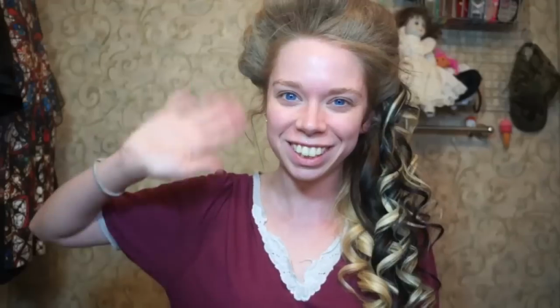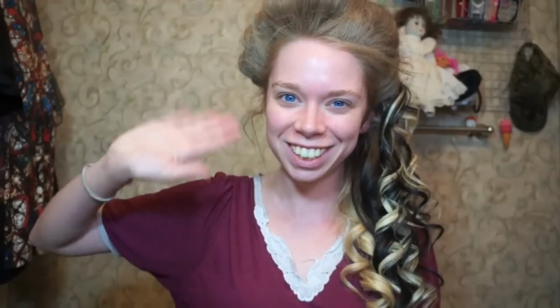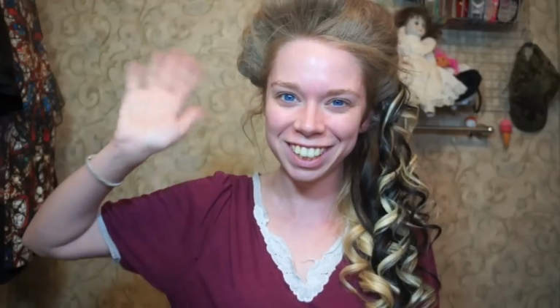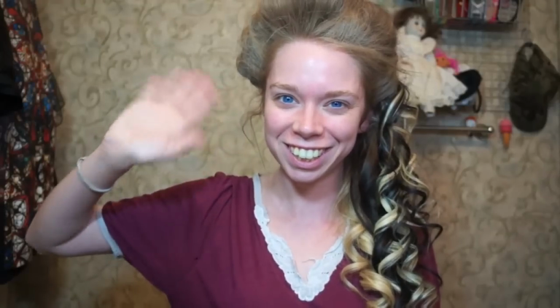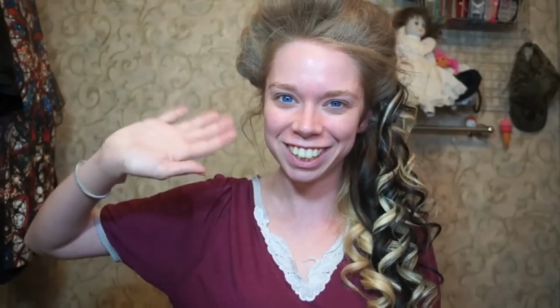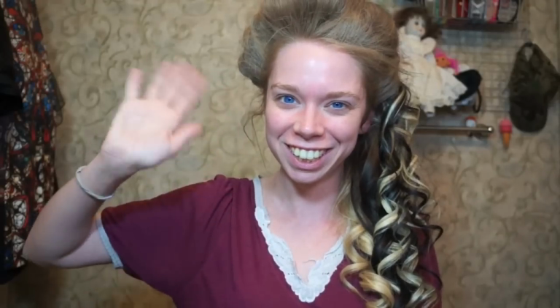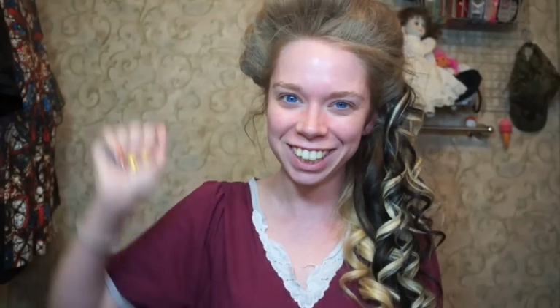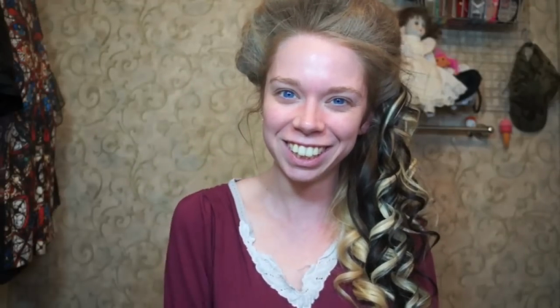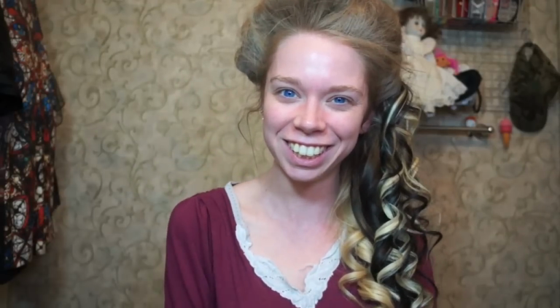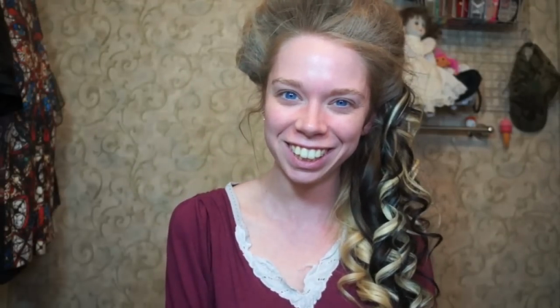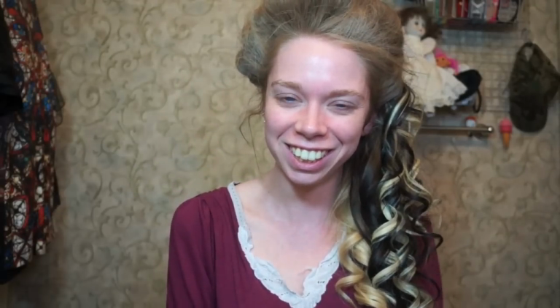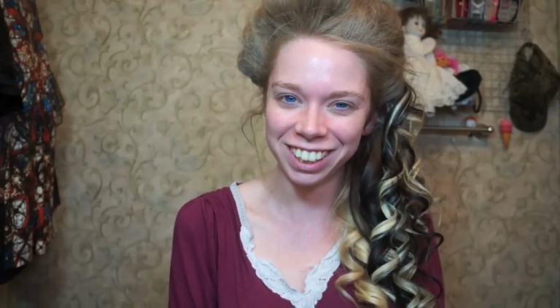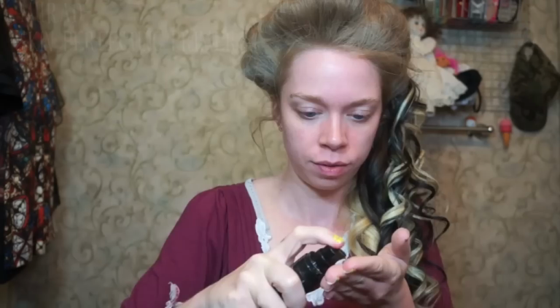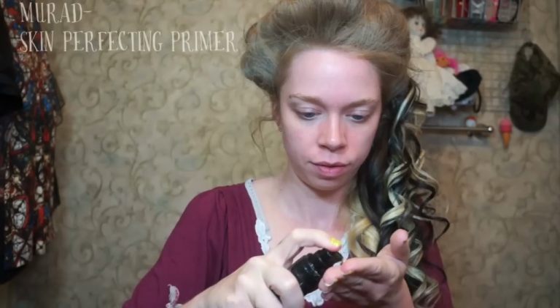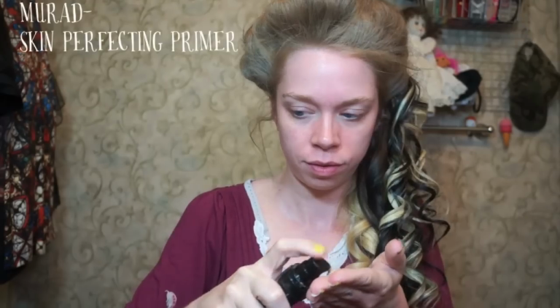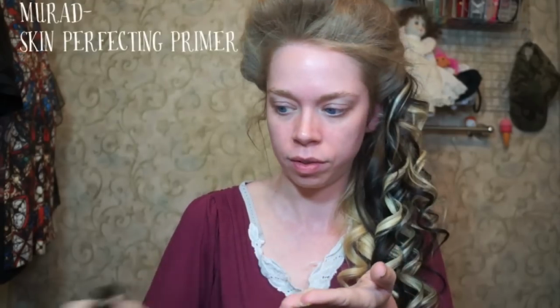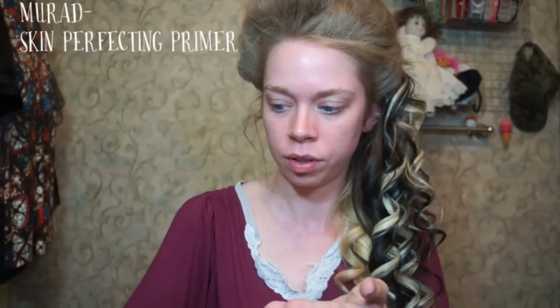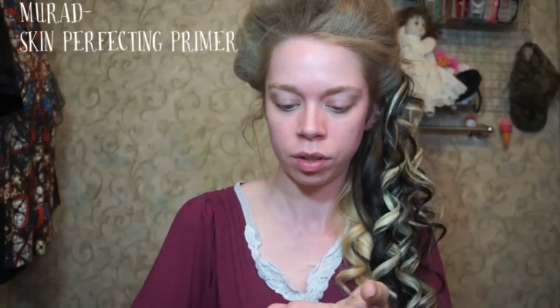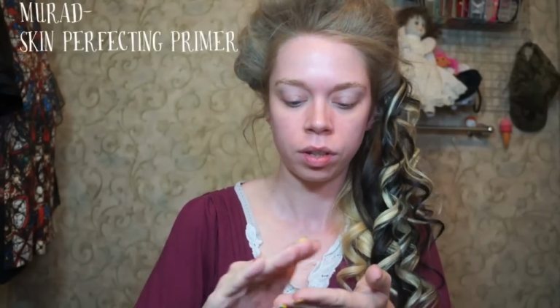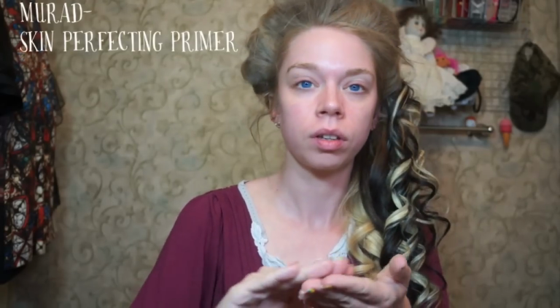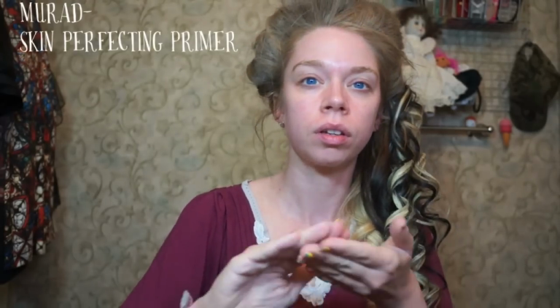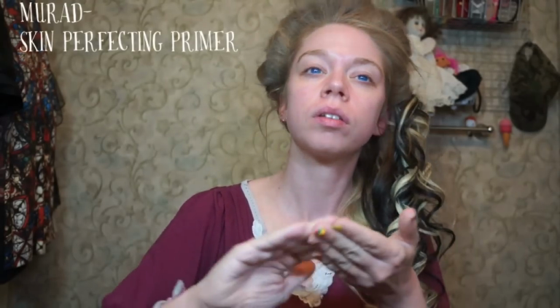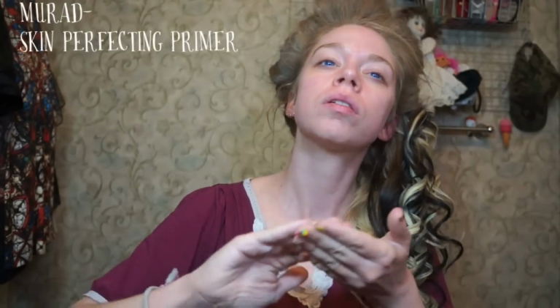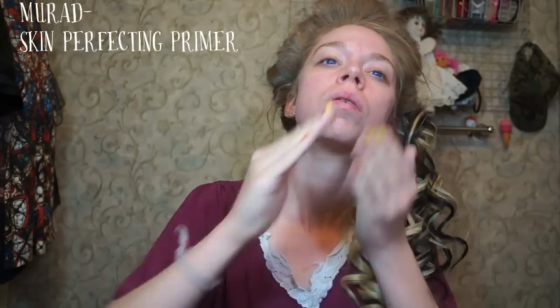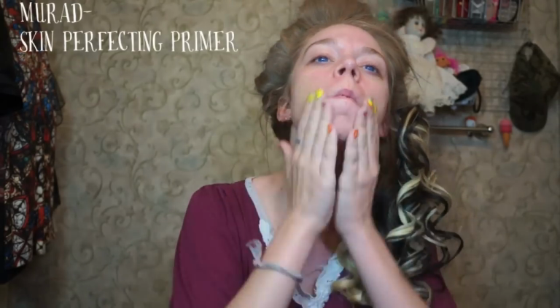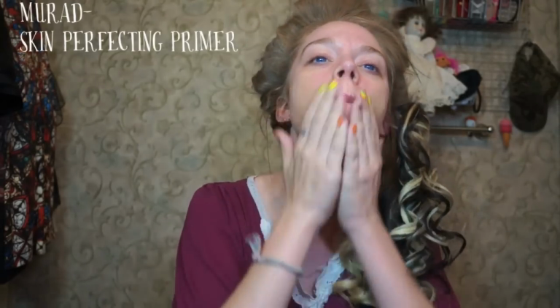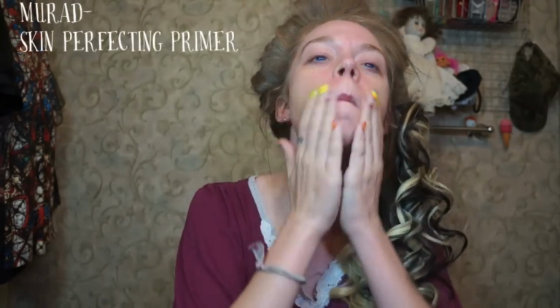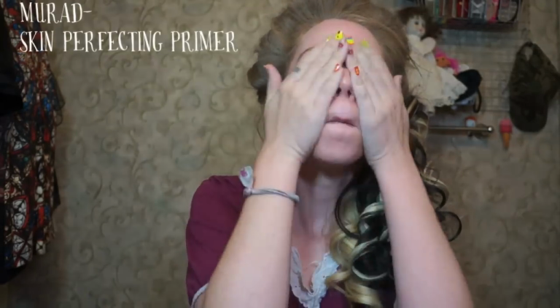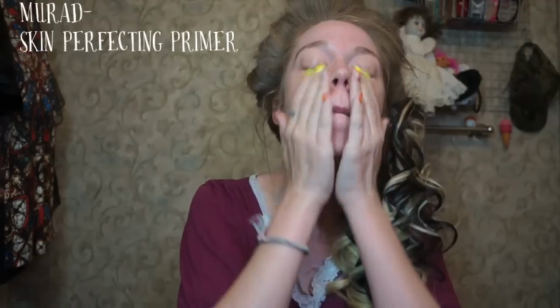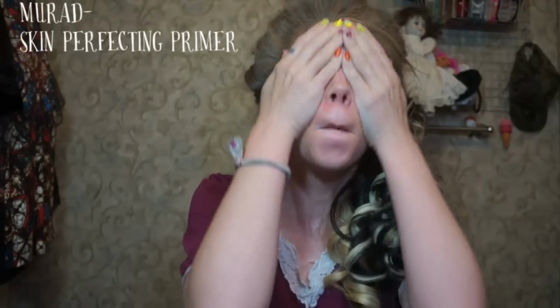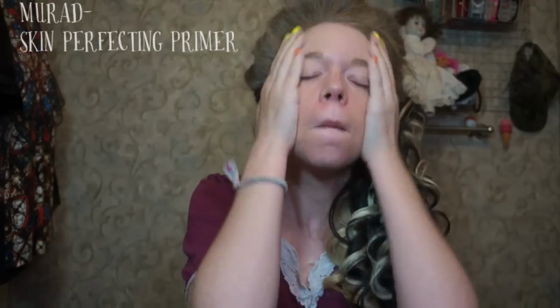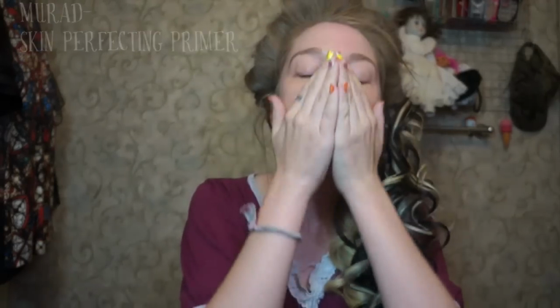Hey everybody, it's Bunny and today I'm going to teach you guys how to do one of my newest favorite makeup looks that I like to call Vampire for Spring.